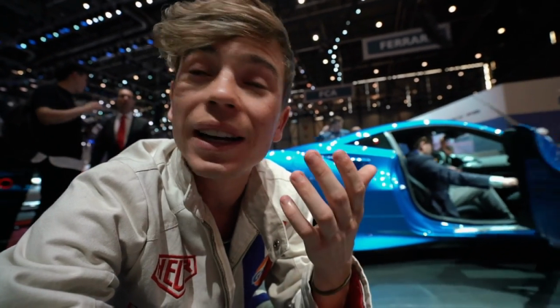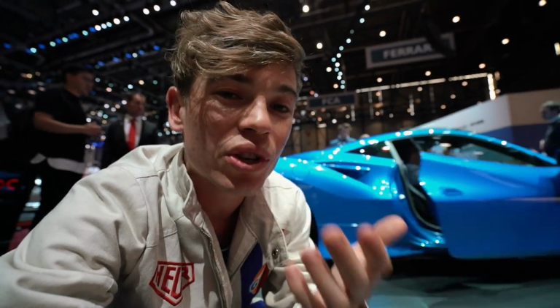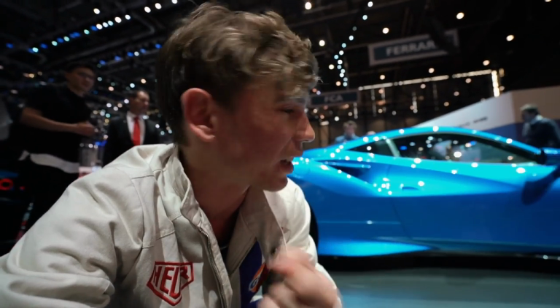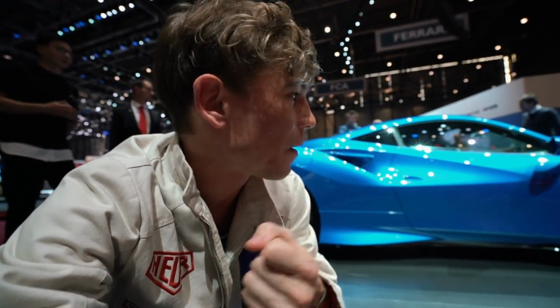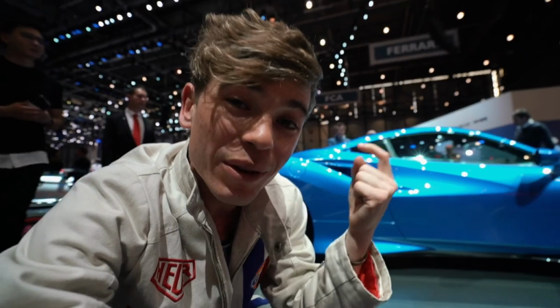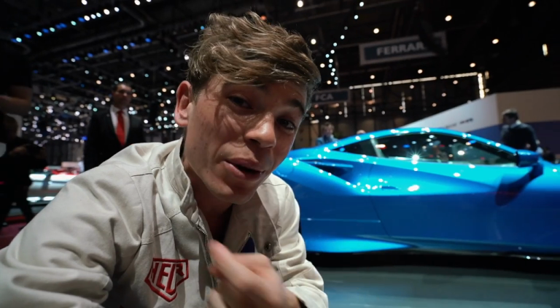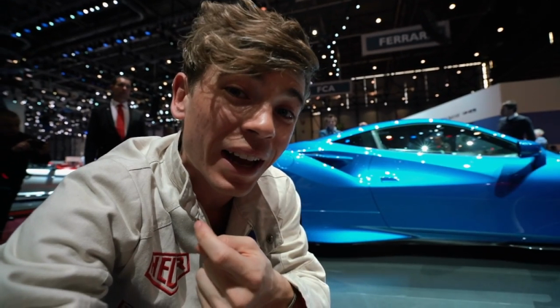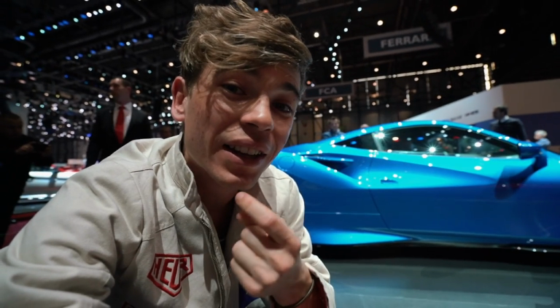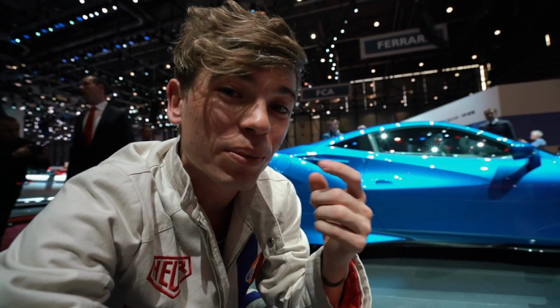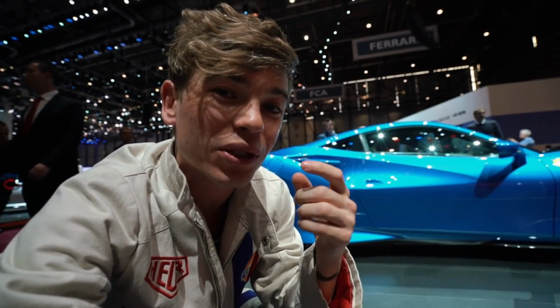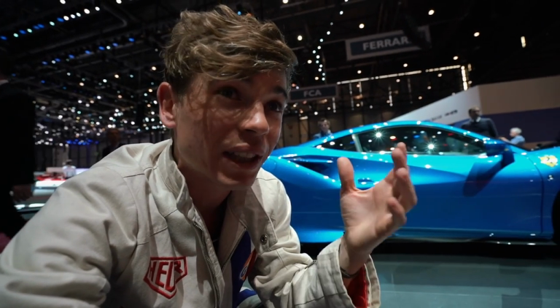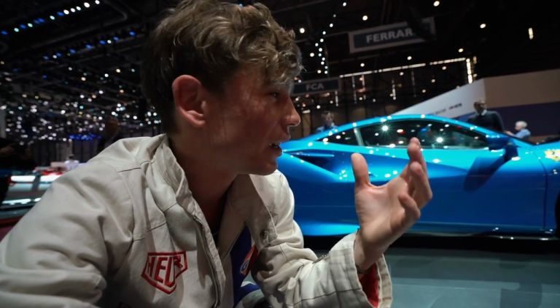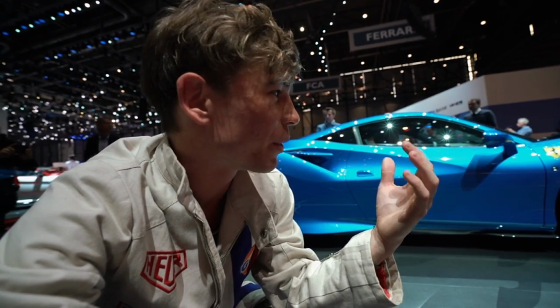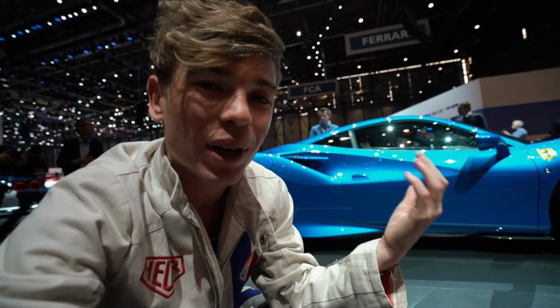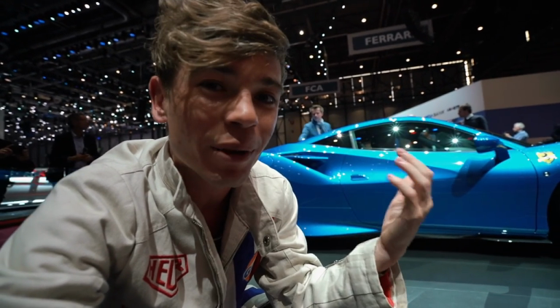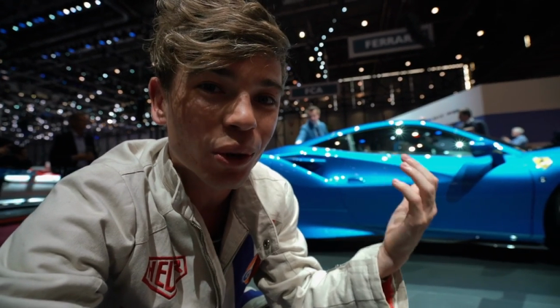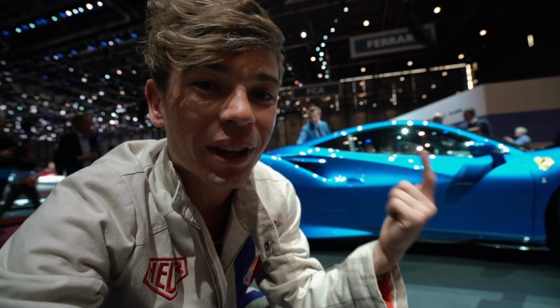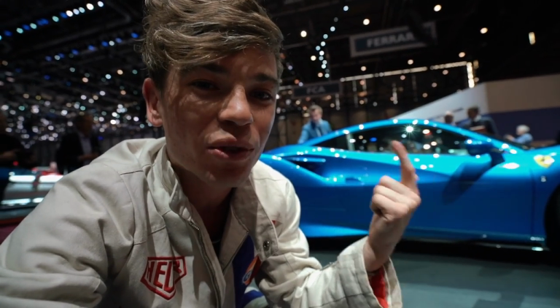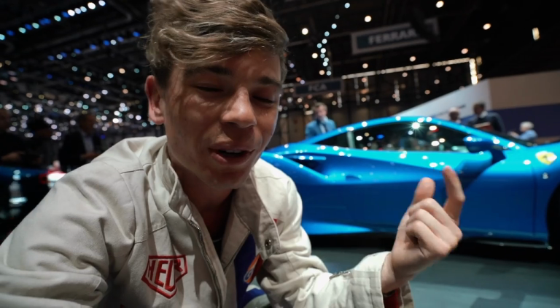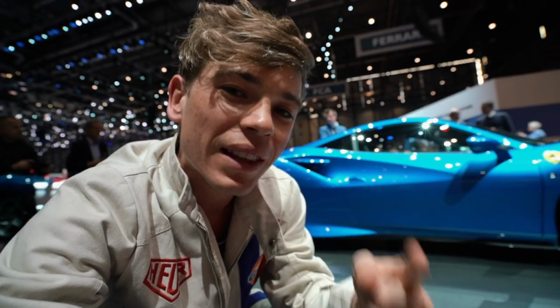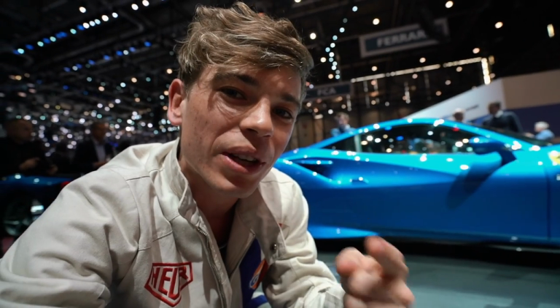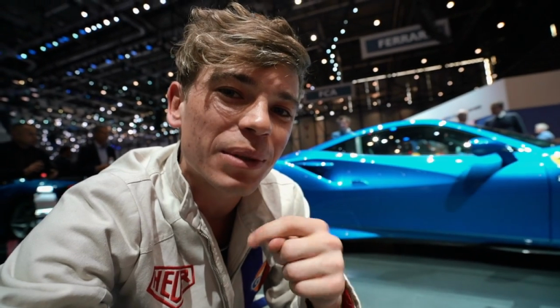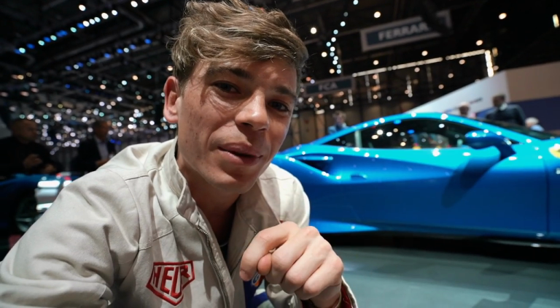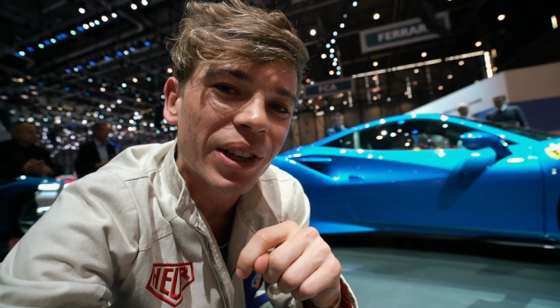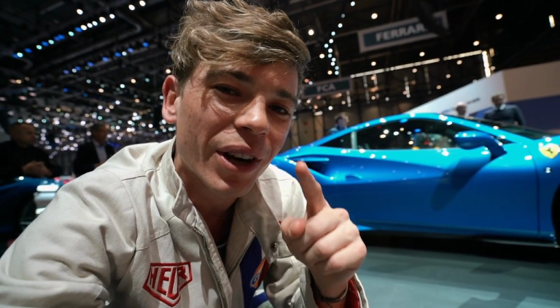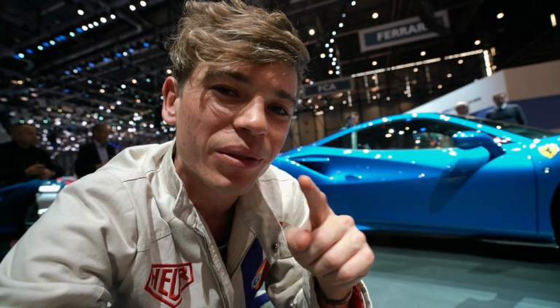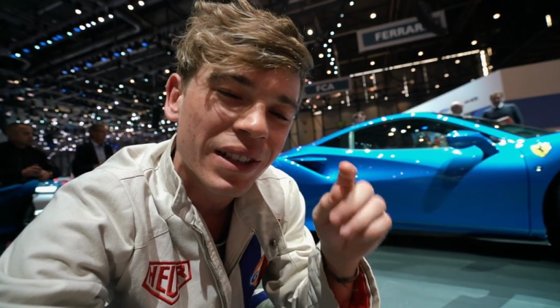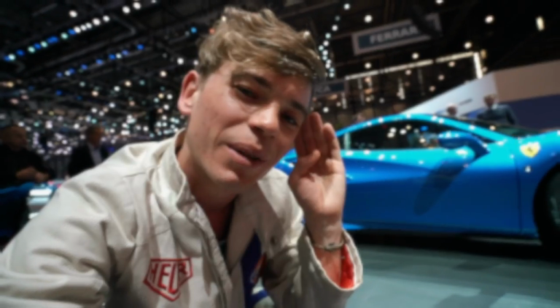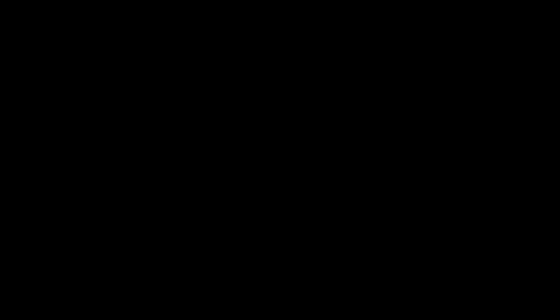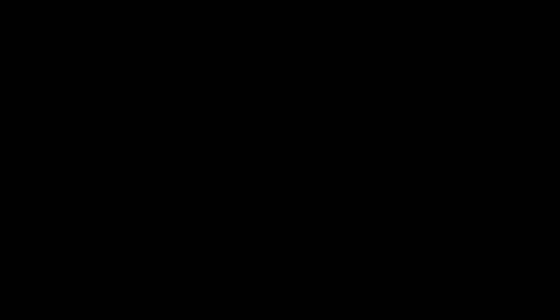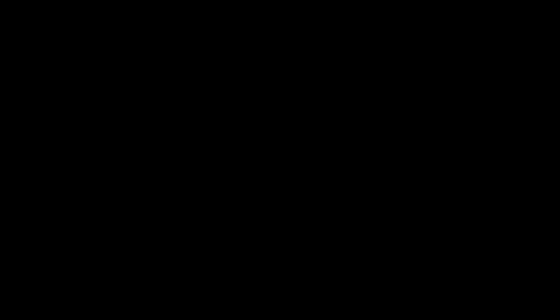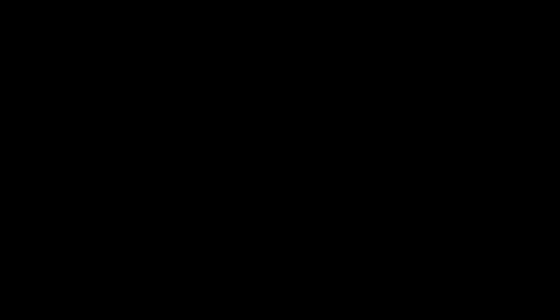Anyways, no better way to end this supercar series than with the supercar everybody's talking about — the F8 Tributo. Thanks for watching, please subscribe, and I'll see you again very, very soon. Cheers guys, bye bye.